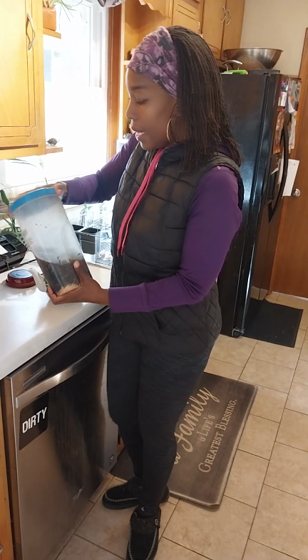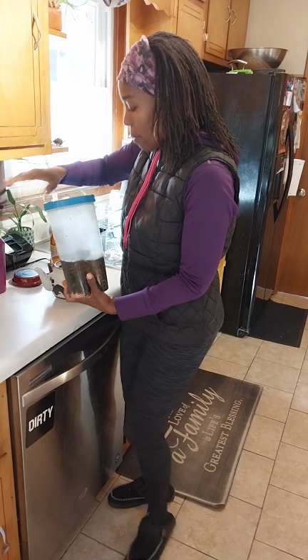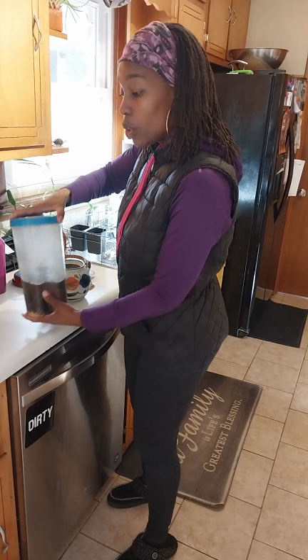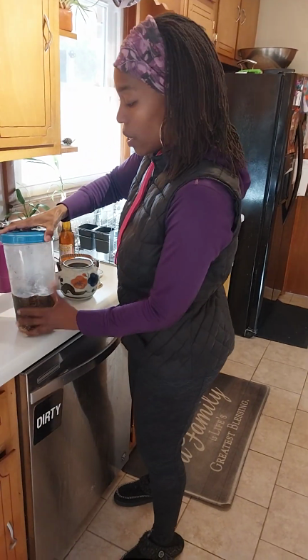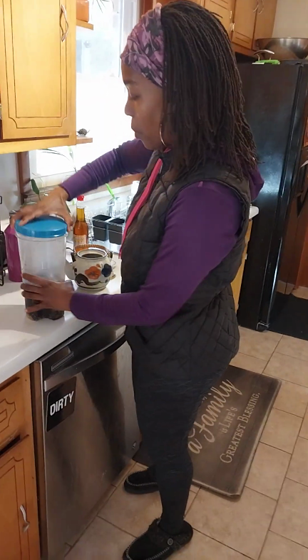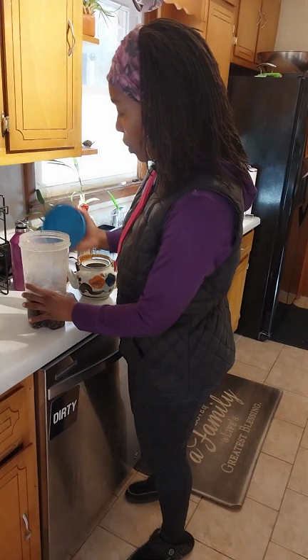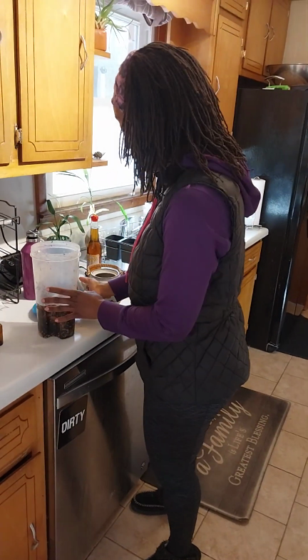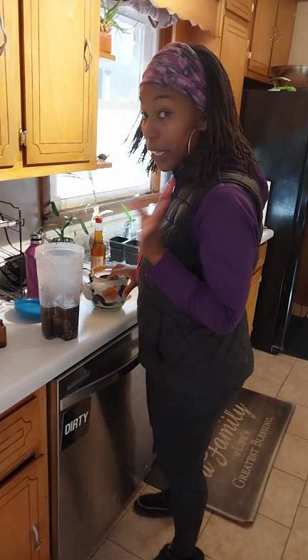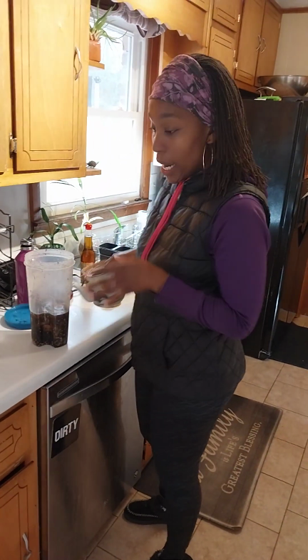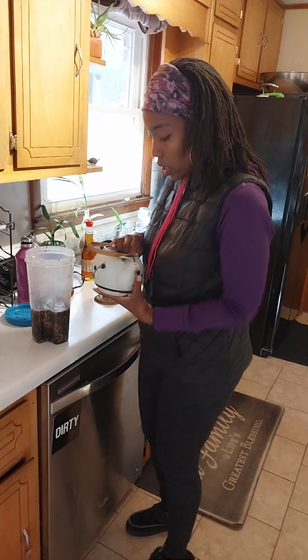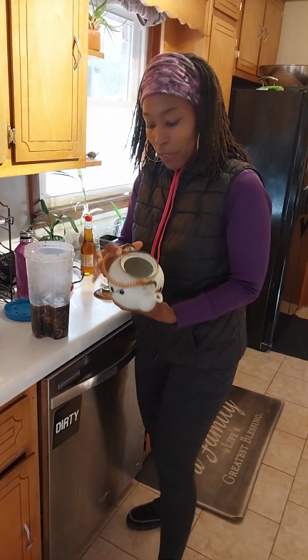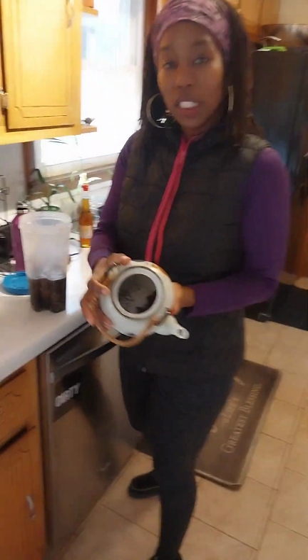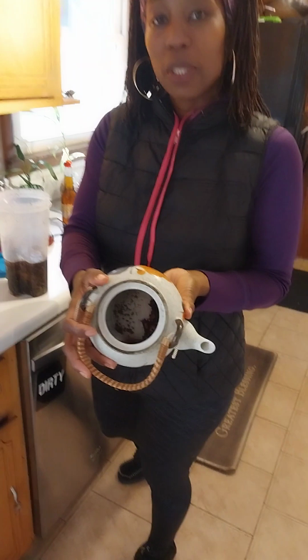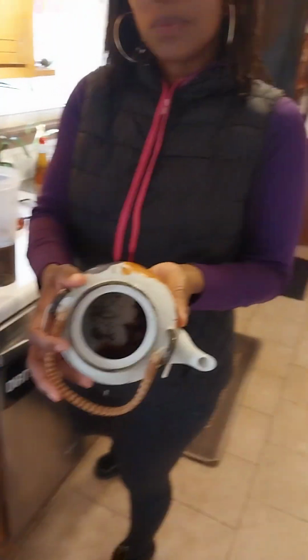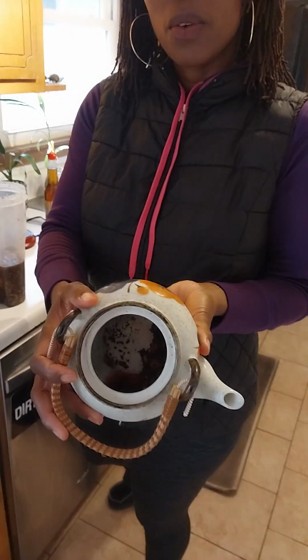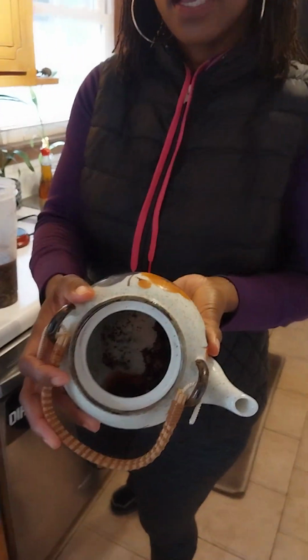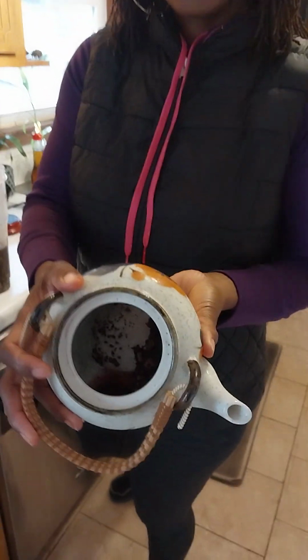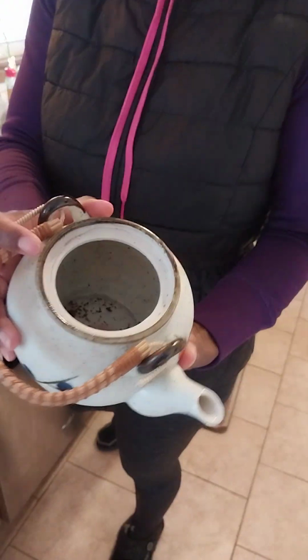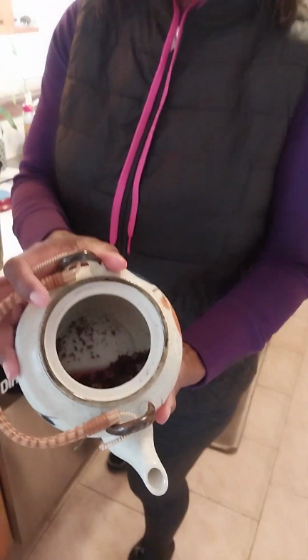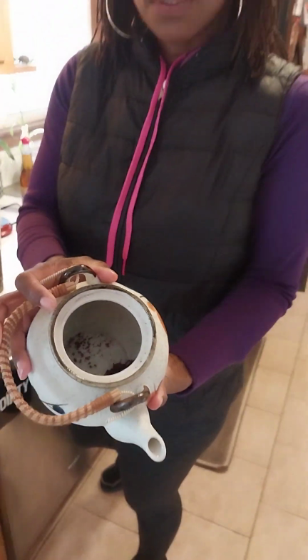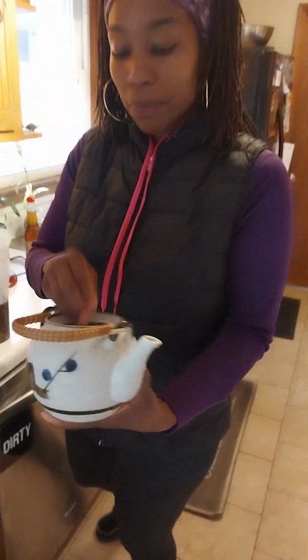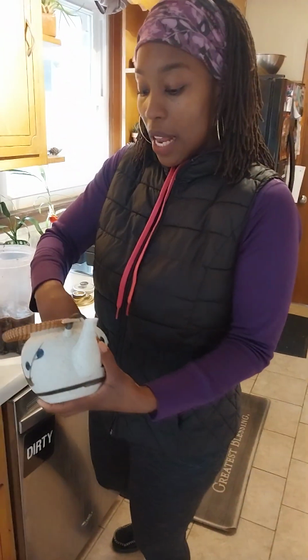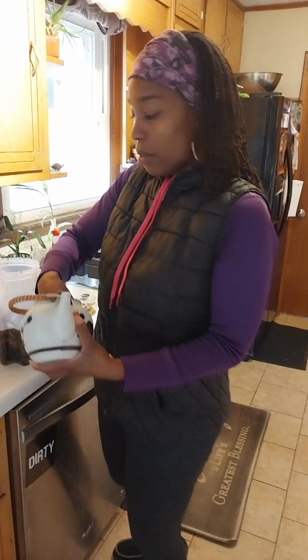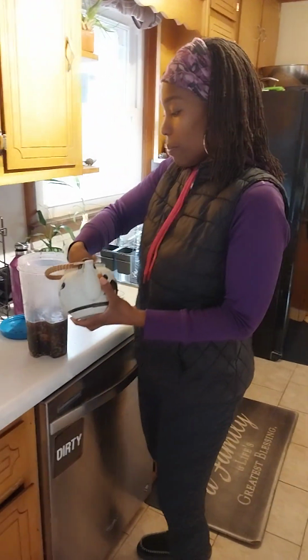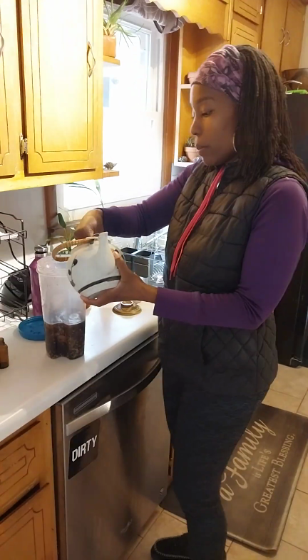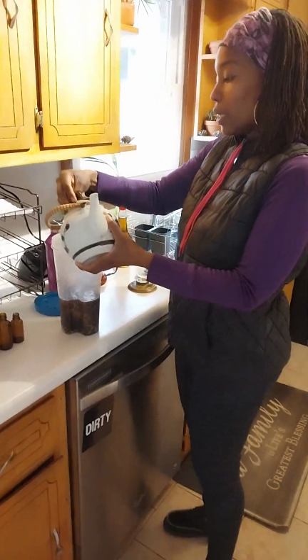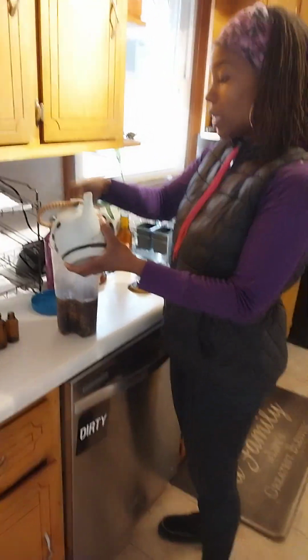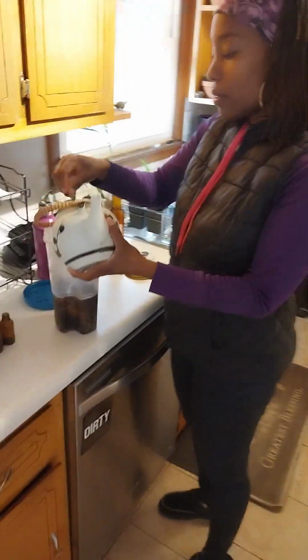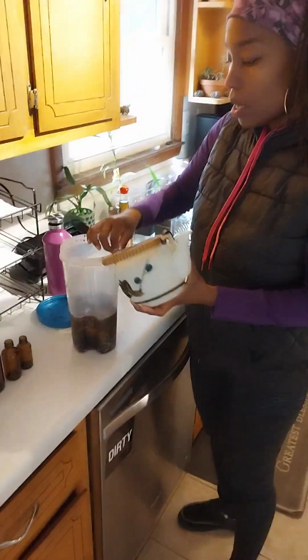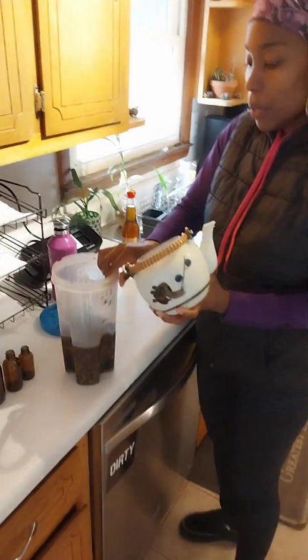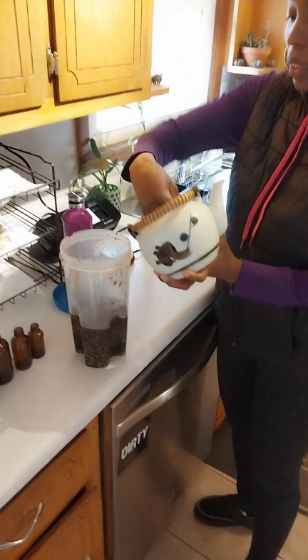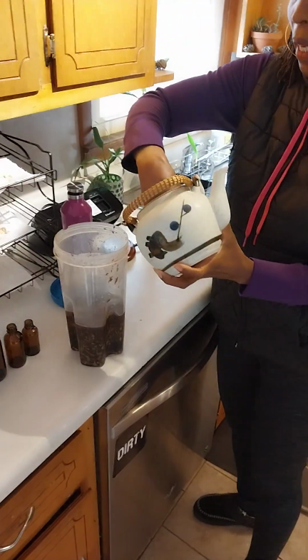I'll demonstrate what I'm going to put in here right now, which is just my leftover tea scraps. I had some tea and now I'm just going to put this into my bin.